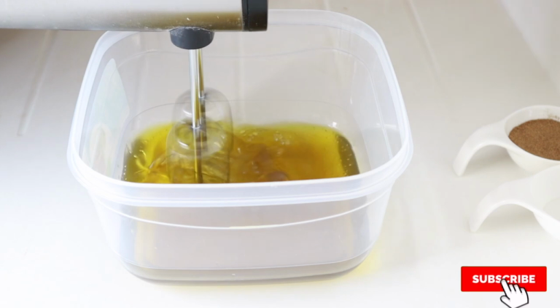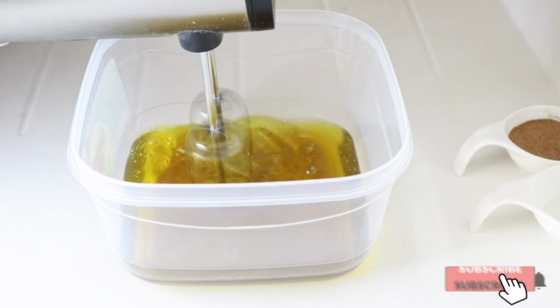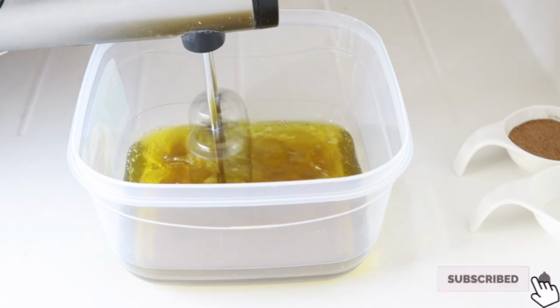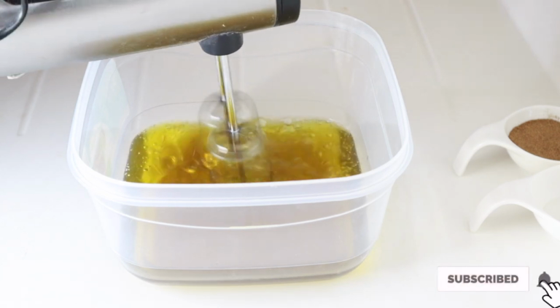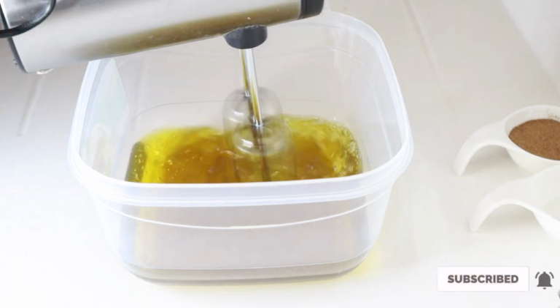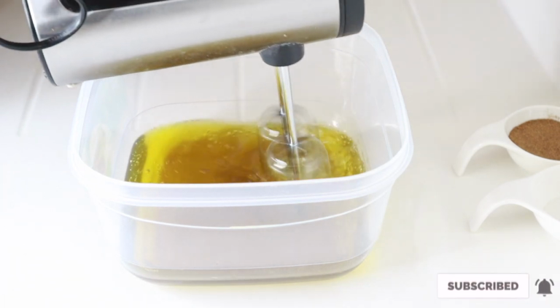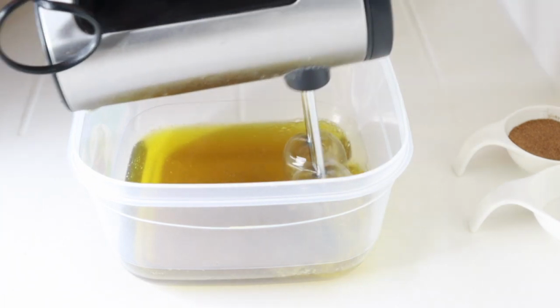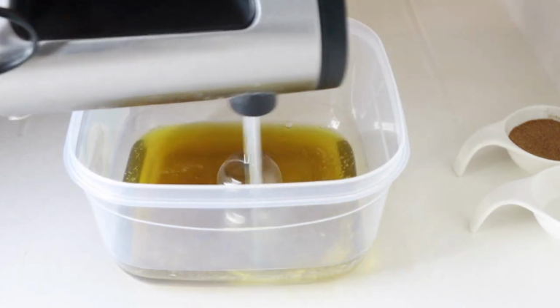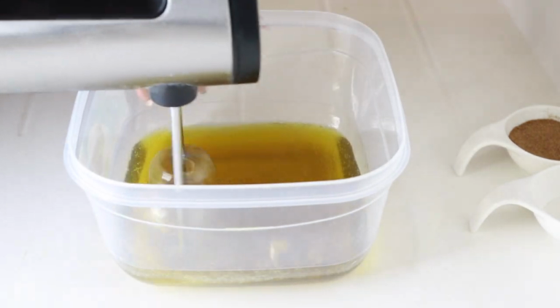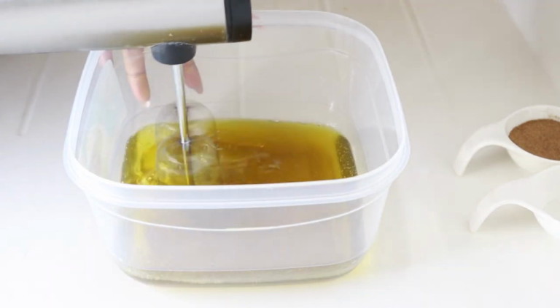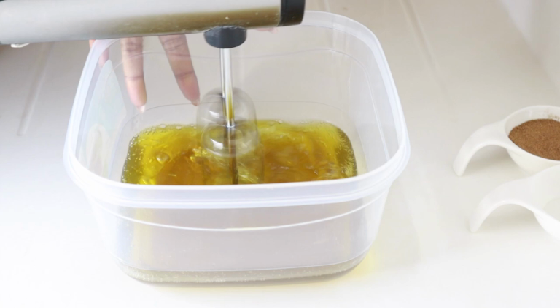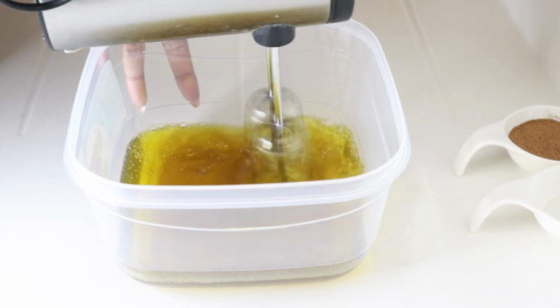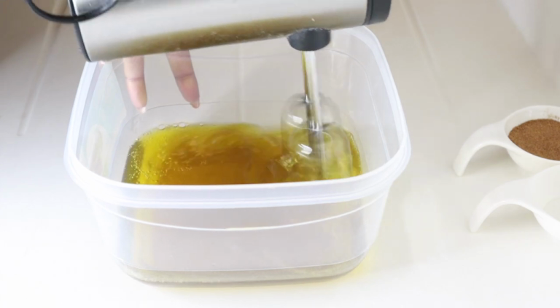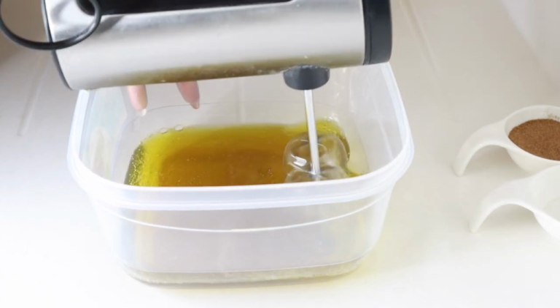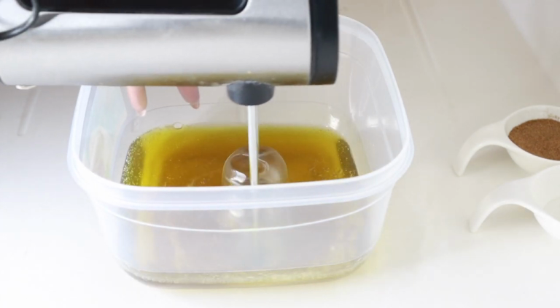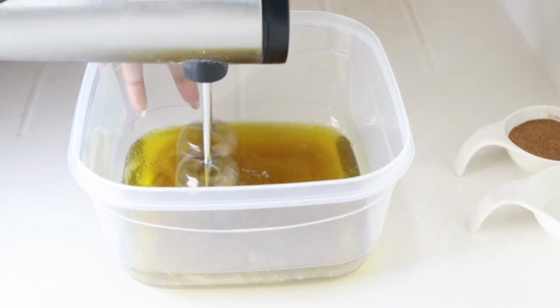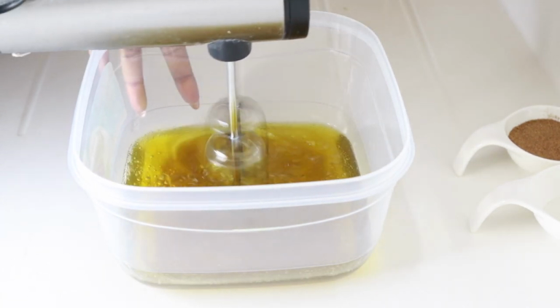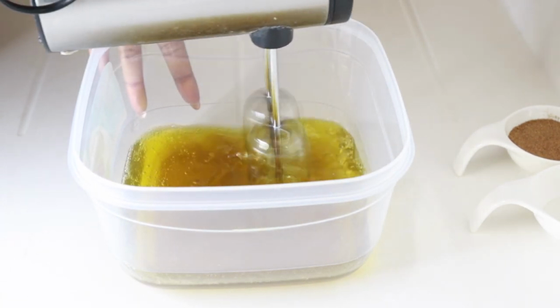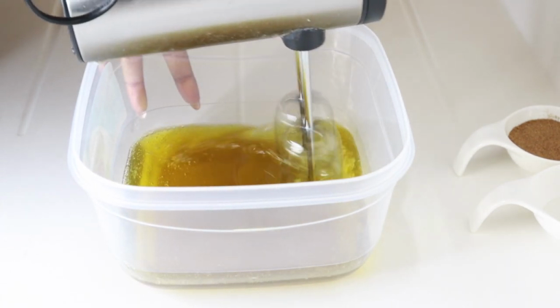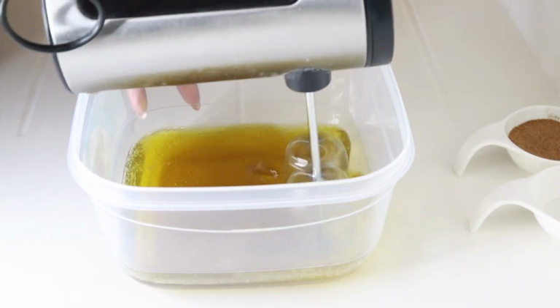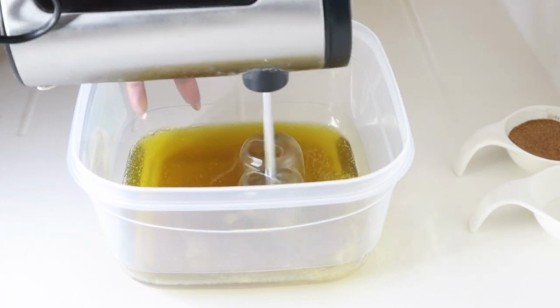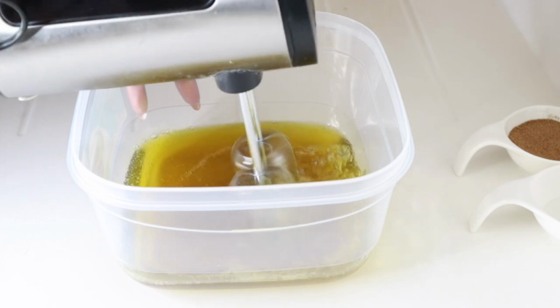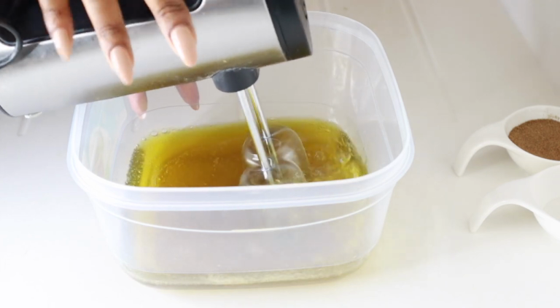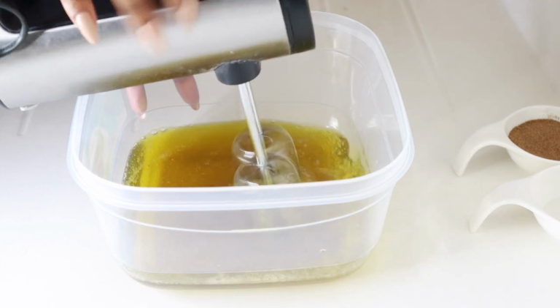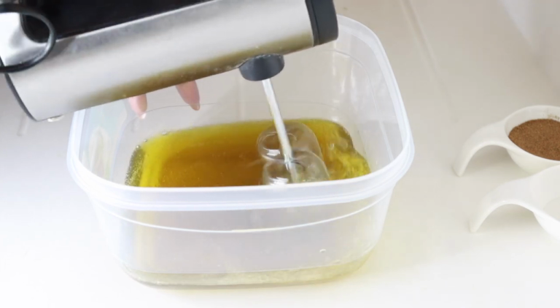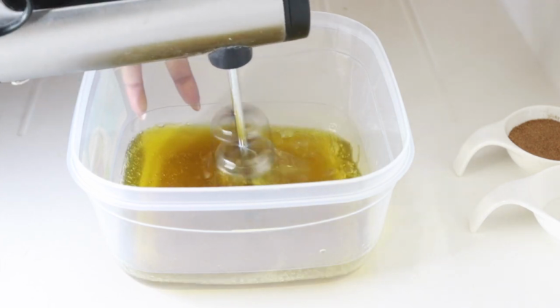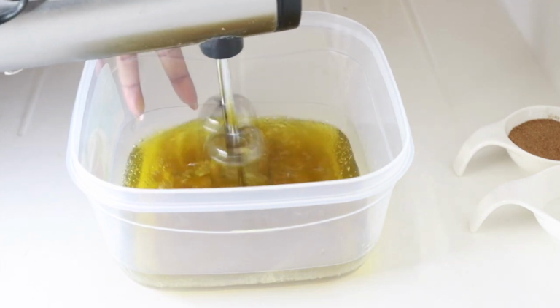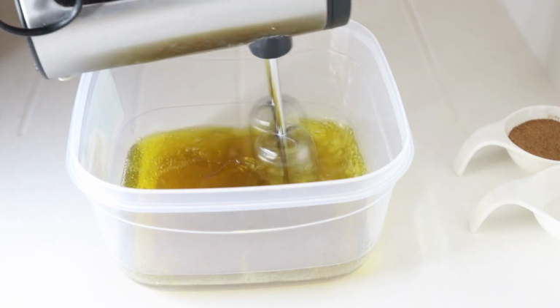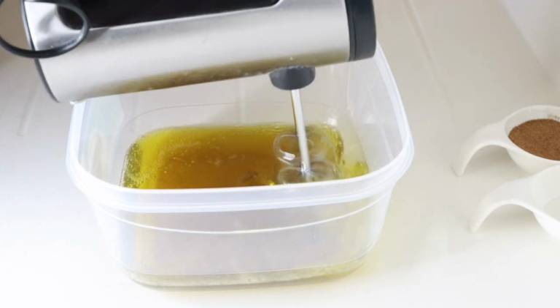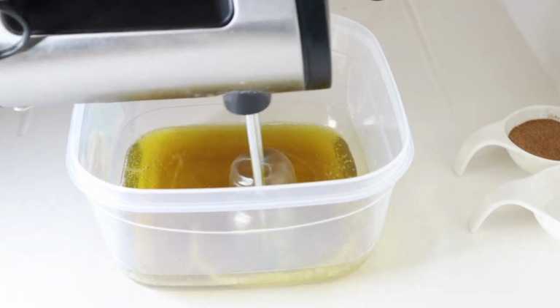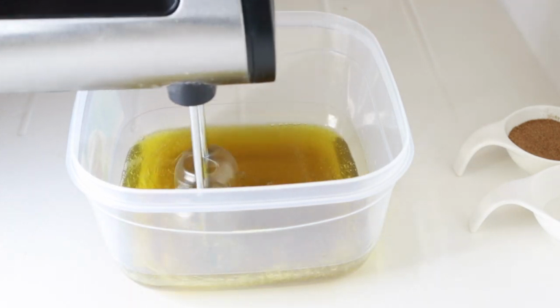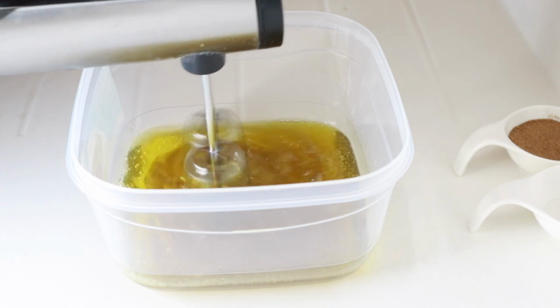Go ahead and grab your electric whisk and start to whisk while it's still in liquid form. I whisk in its liquid form because I find that it makes the whole process easier. I whisk it like this for about 10 minutes.